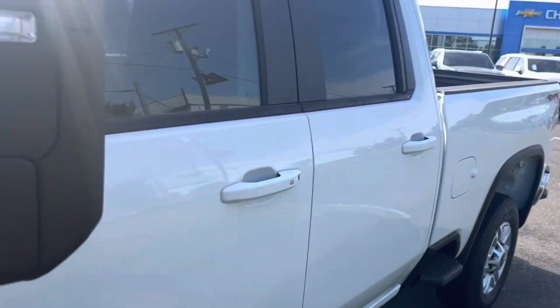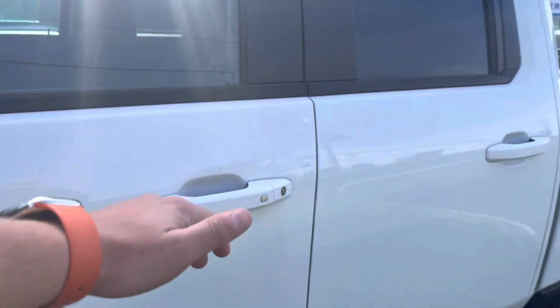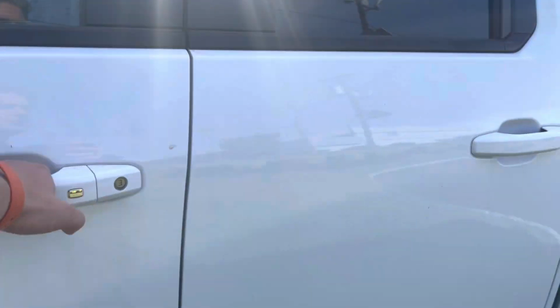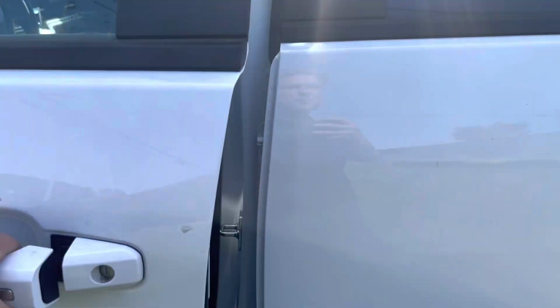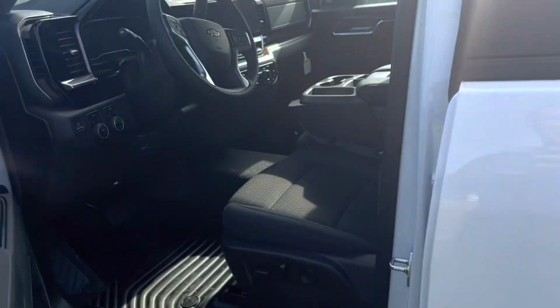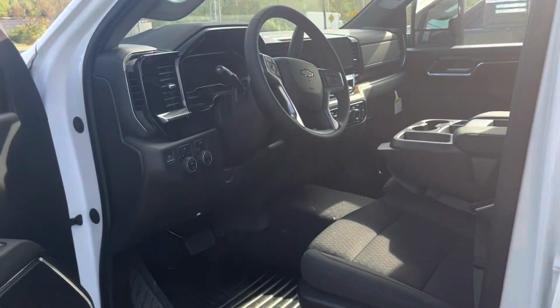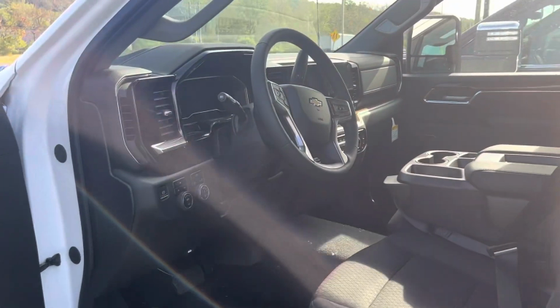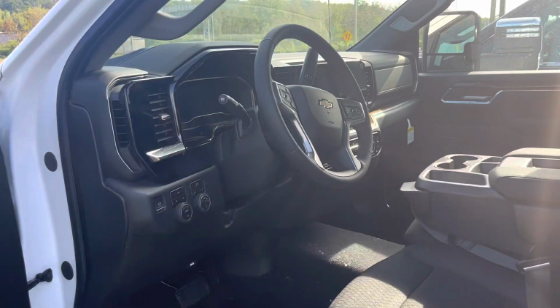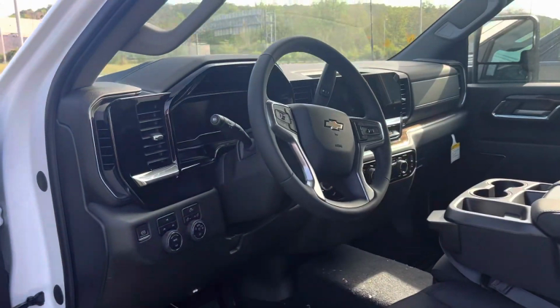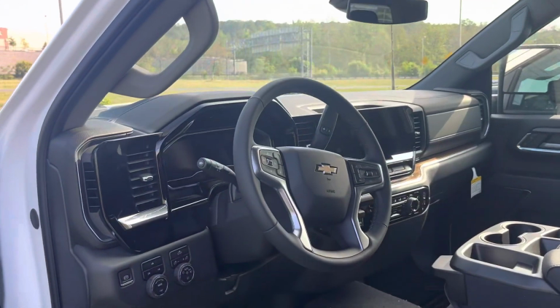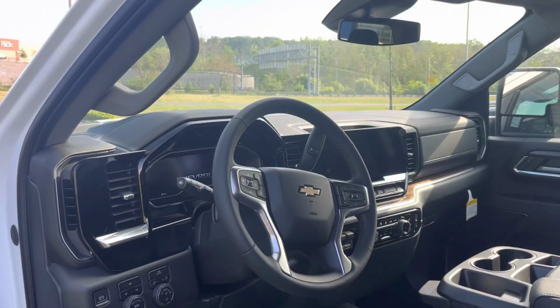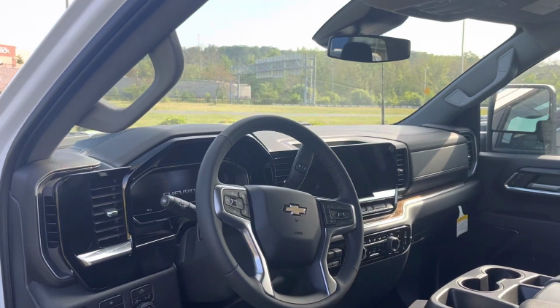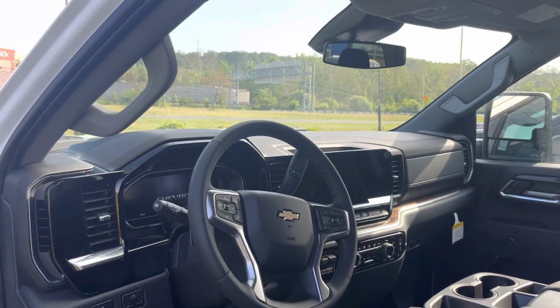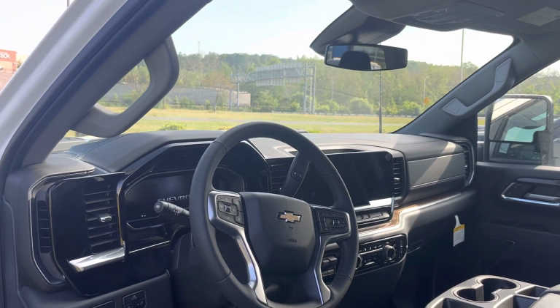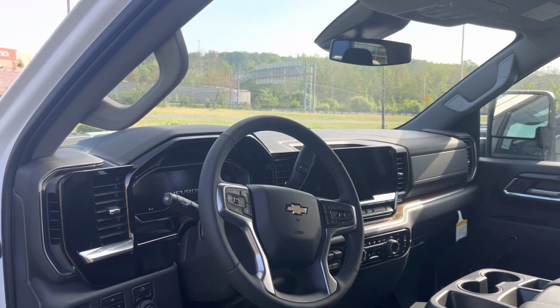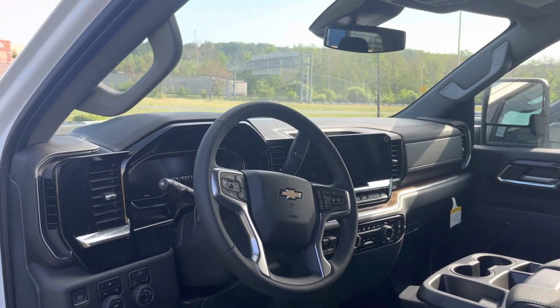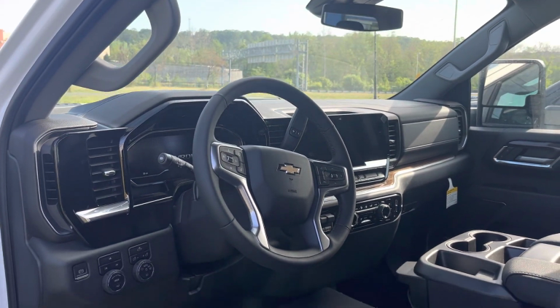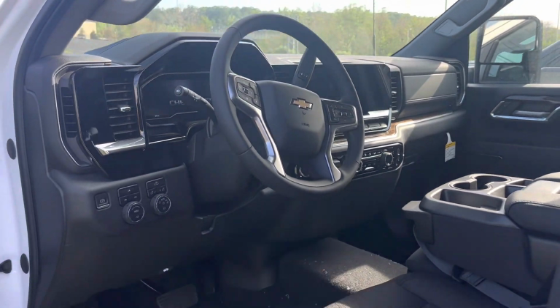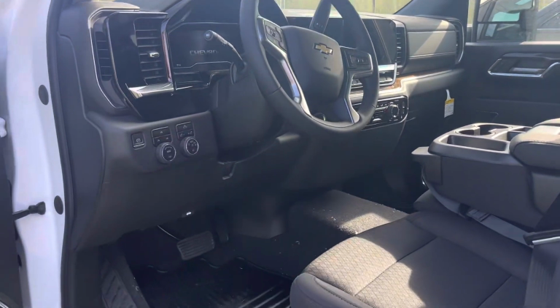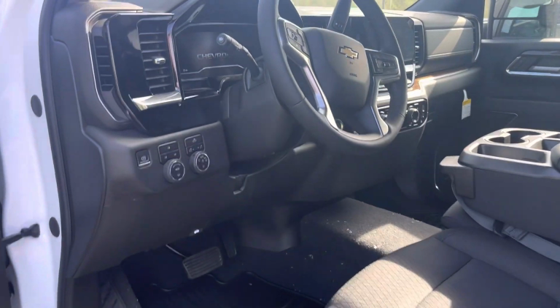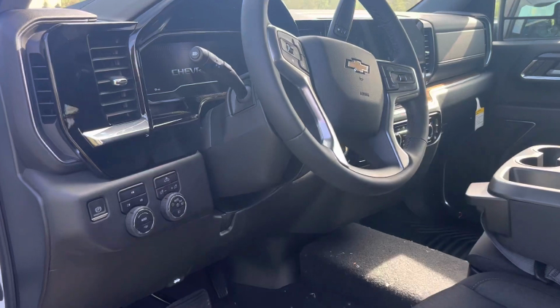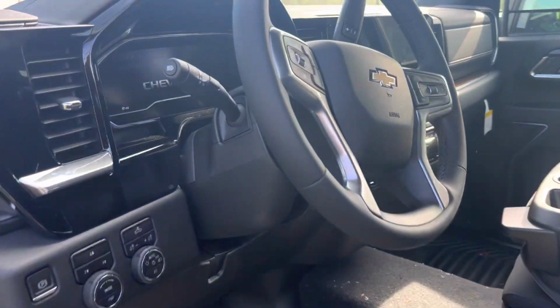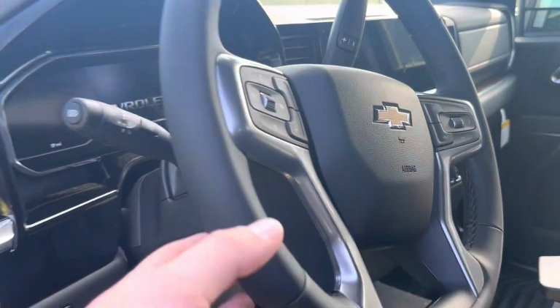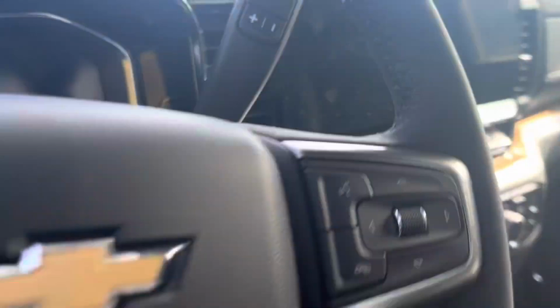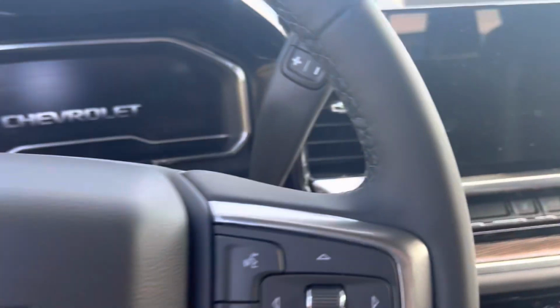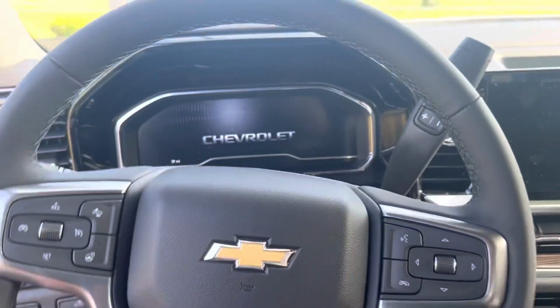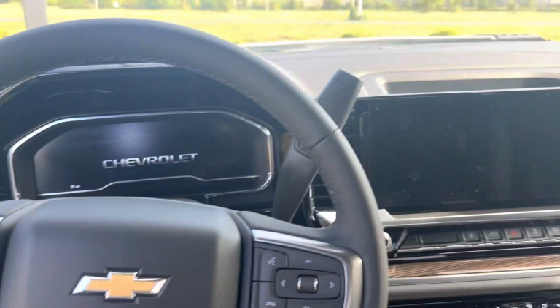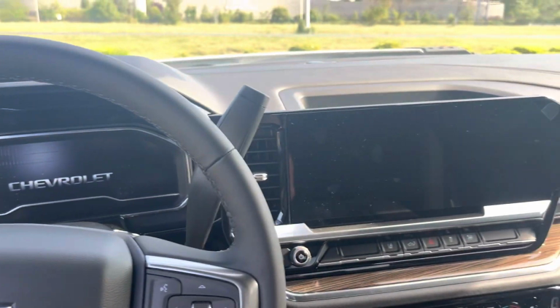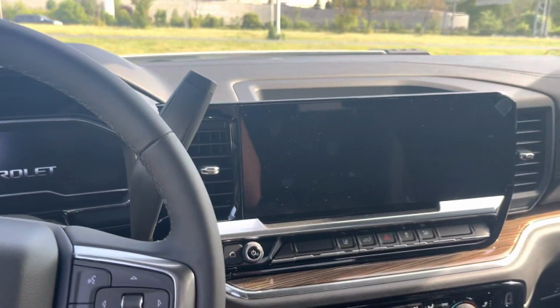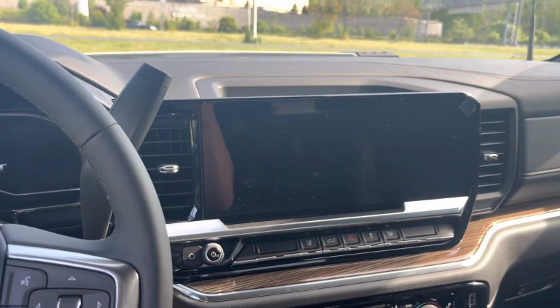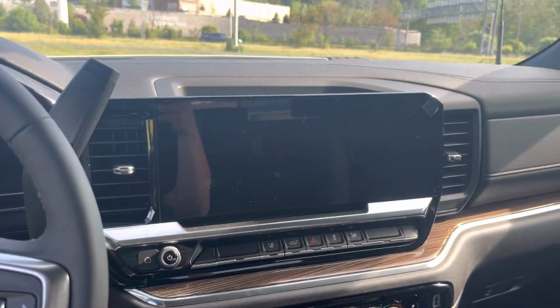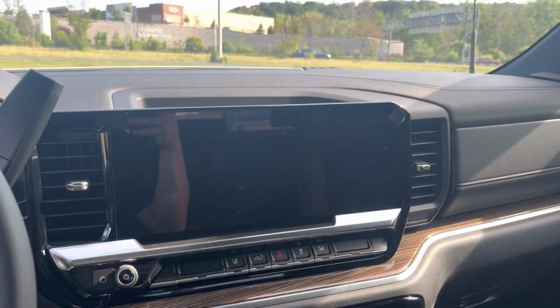This one right here is our double cab 2024 LT. Let's check out this awesome interior — got your power seat, heated seats, heated steering wheel, and an awesome screen coming across.